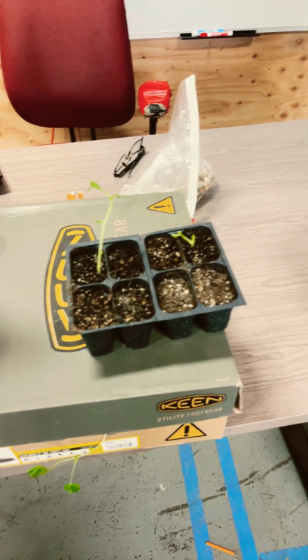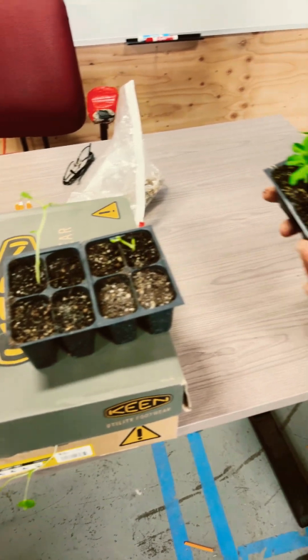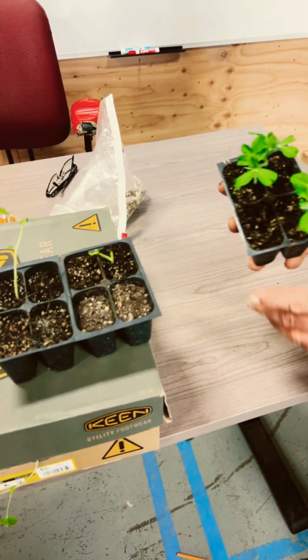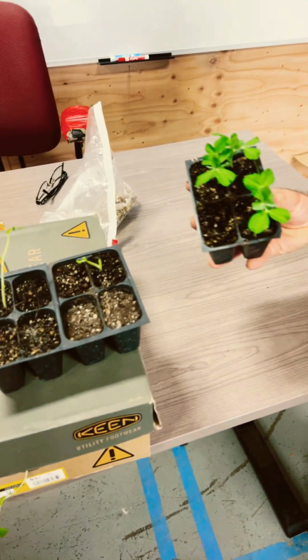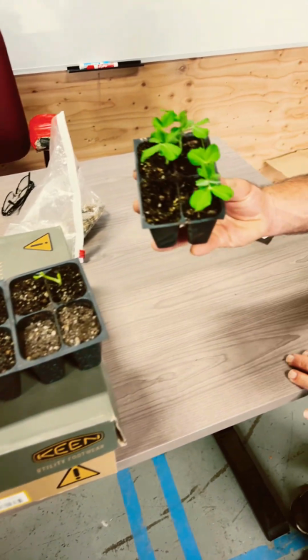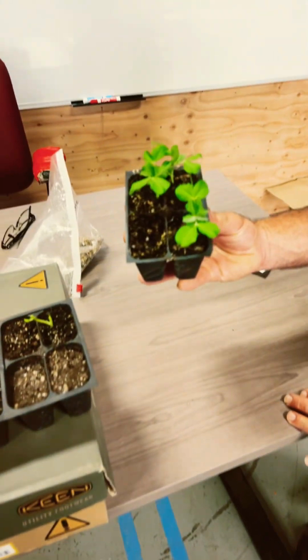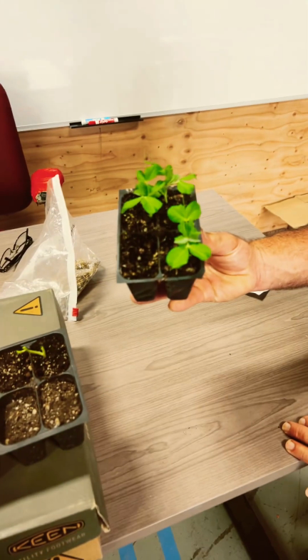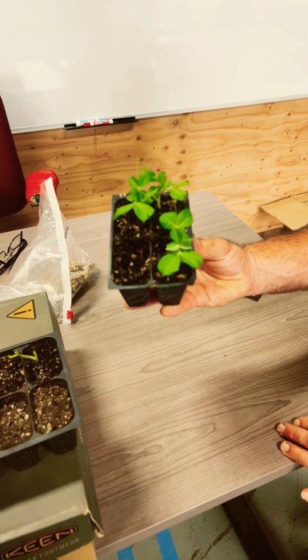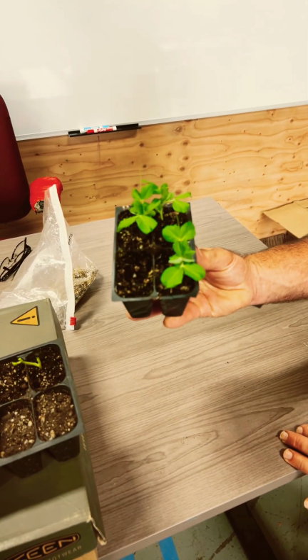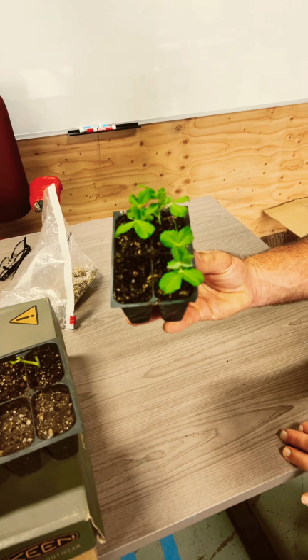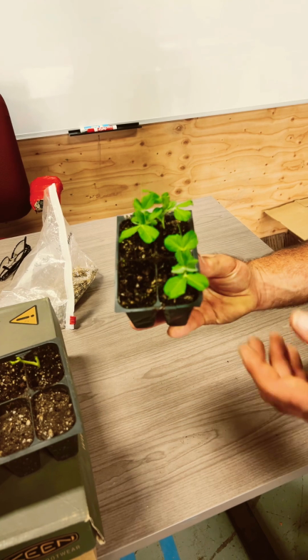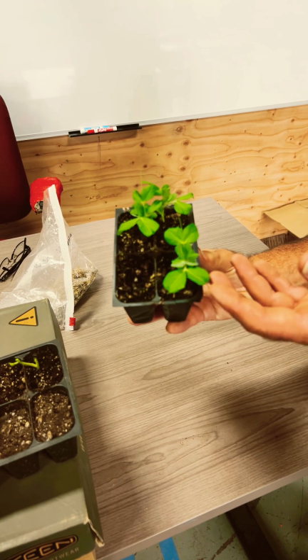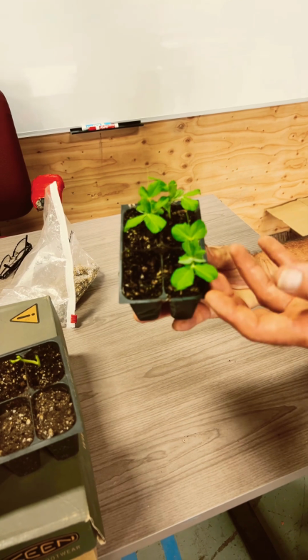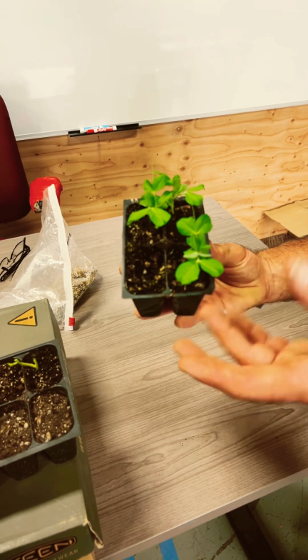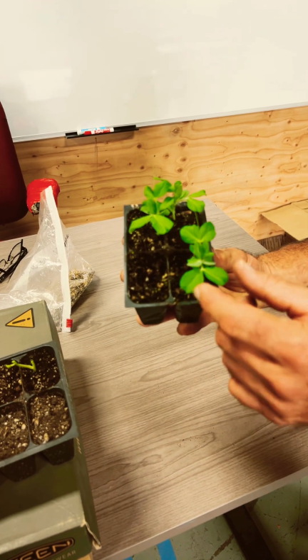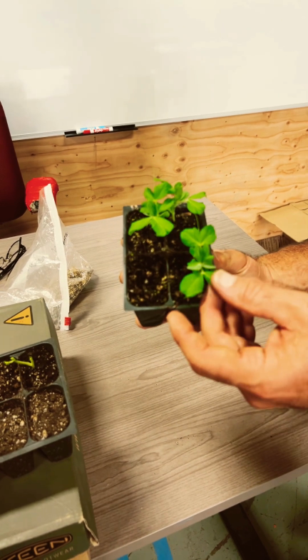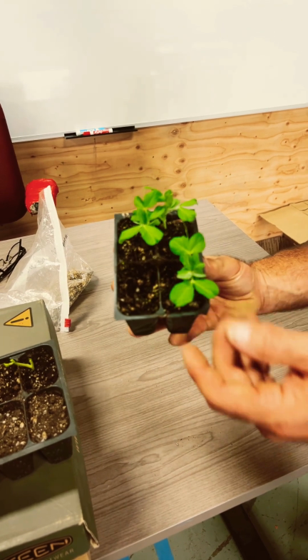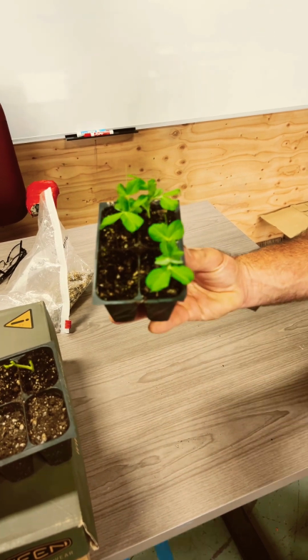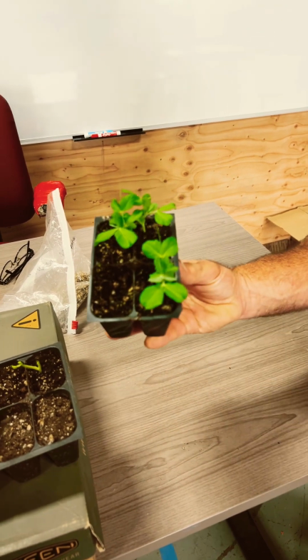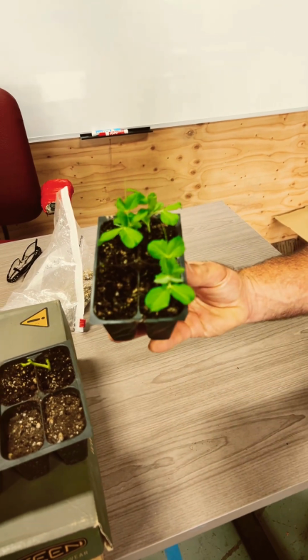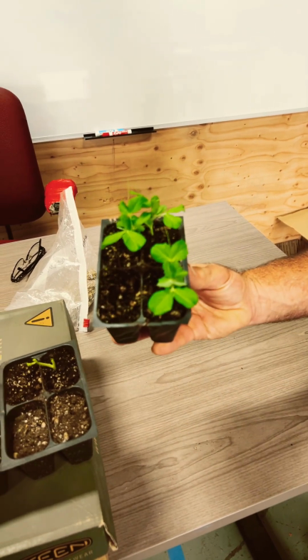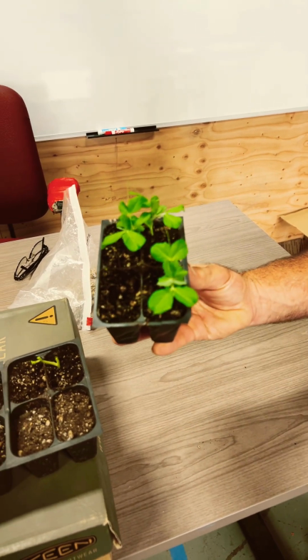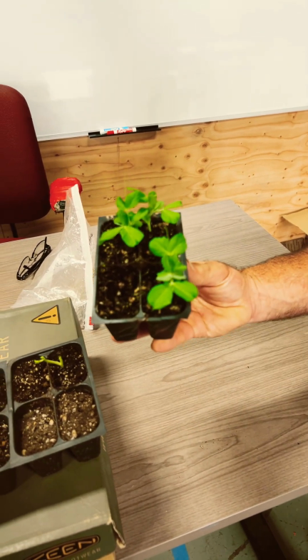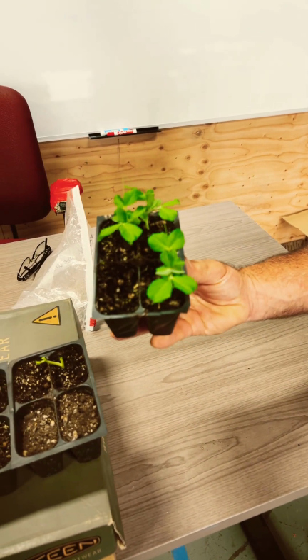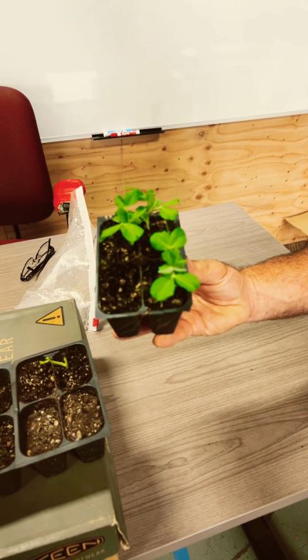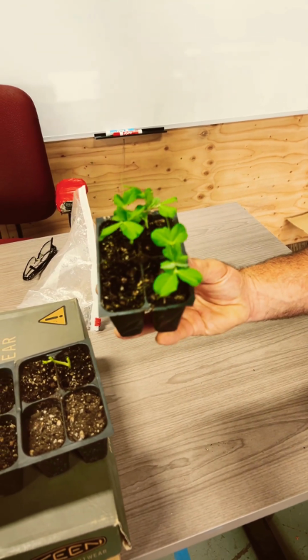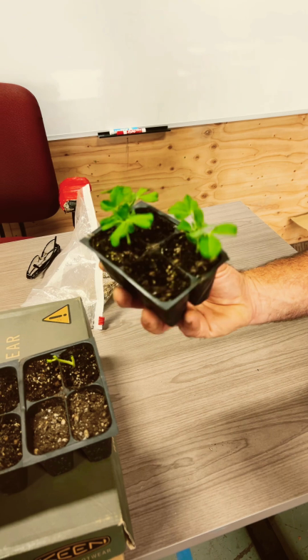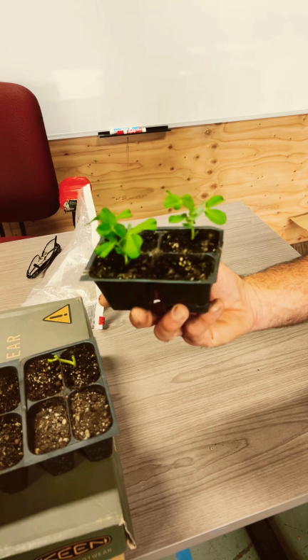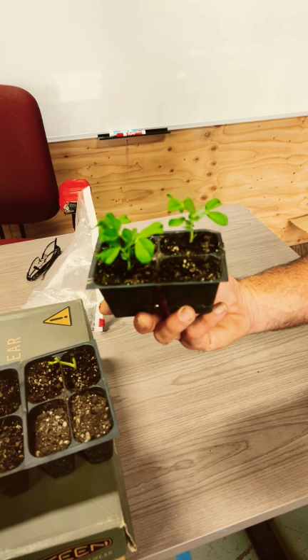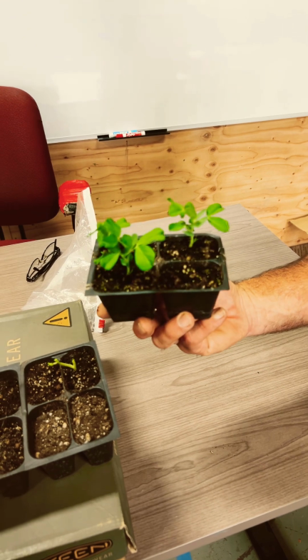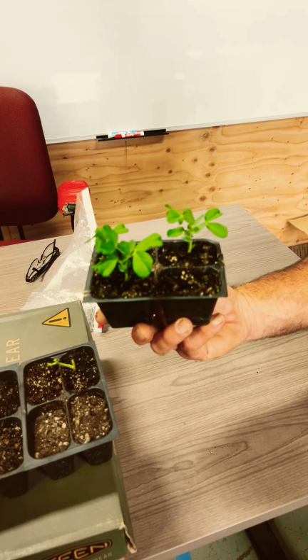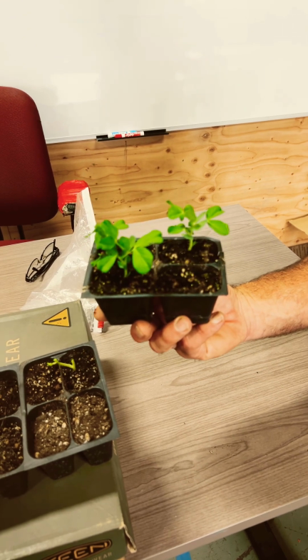And then these plants right here are the ones that were started in the greenhouse. You can see they started putting out nice, deep, dark green leaves quickly, and they look excellent.